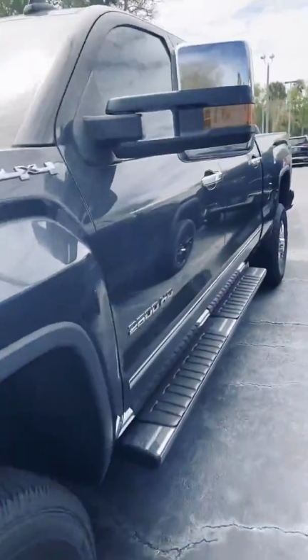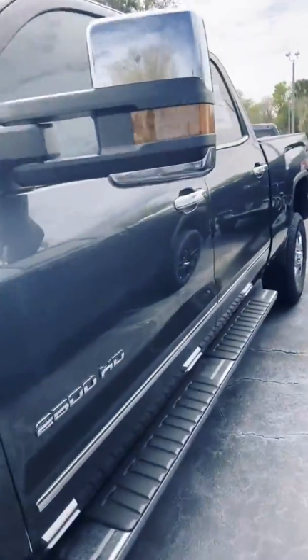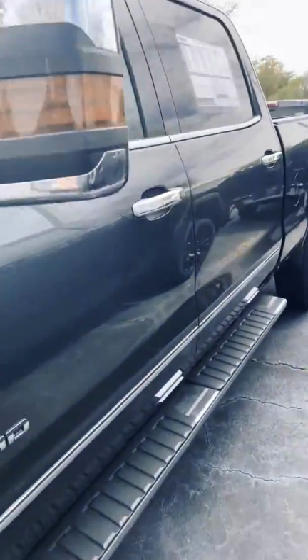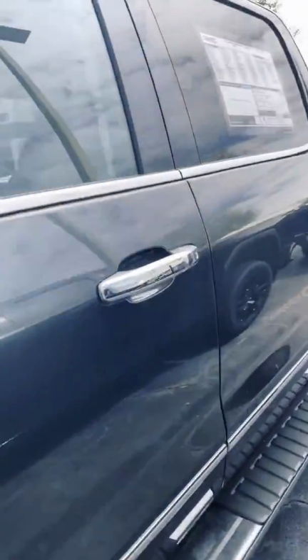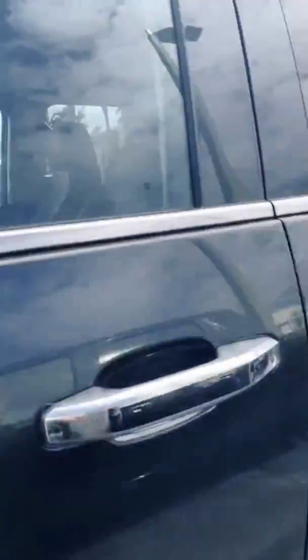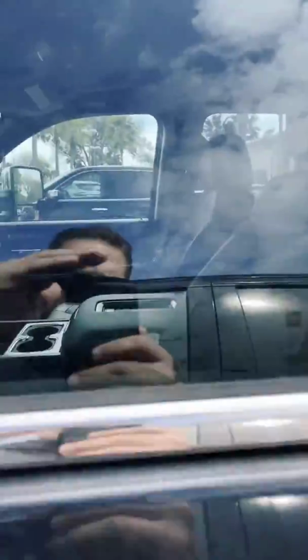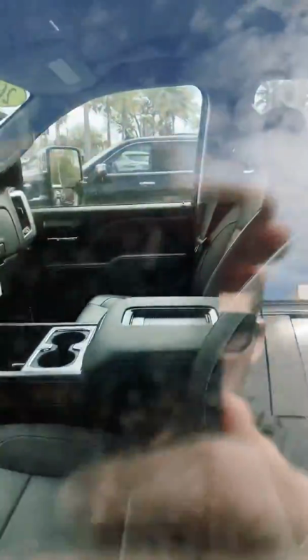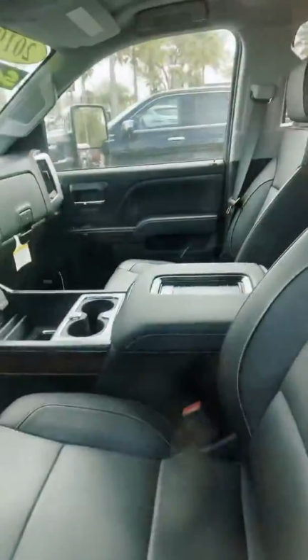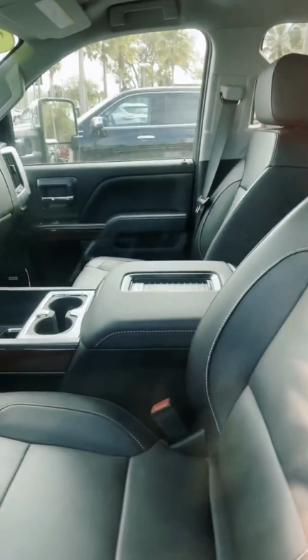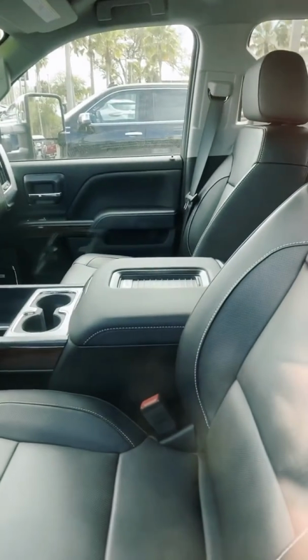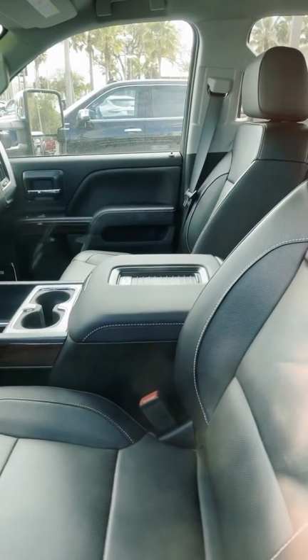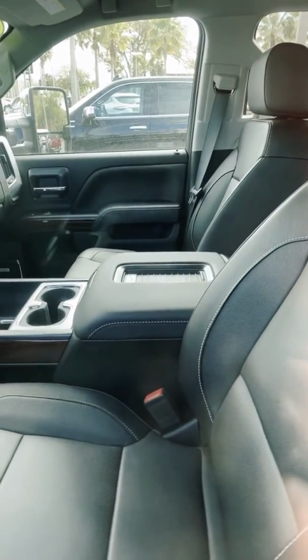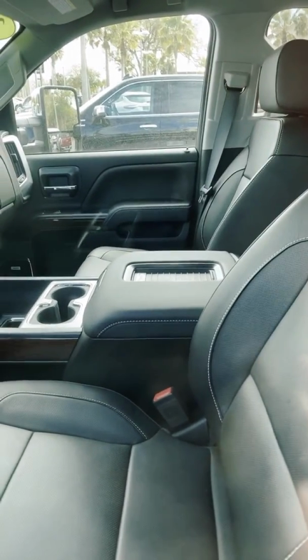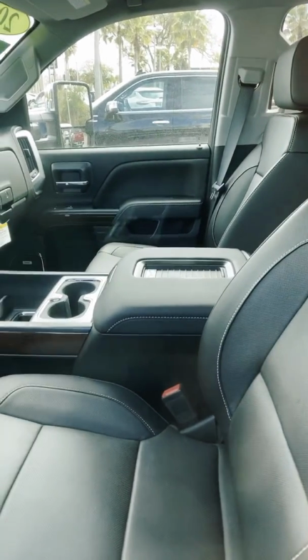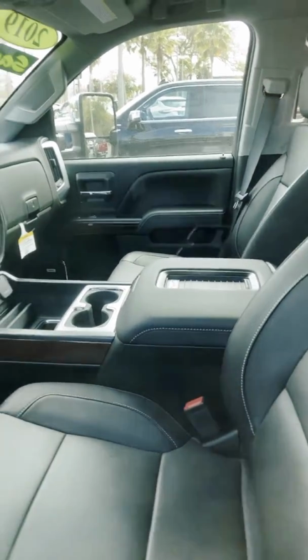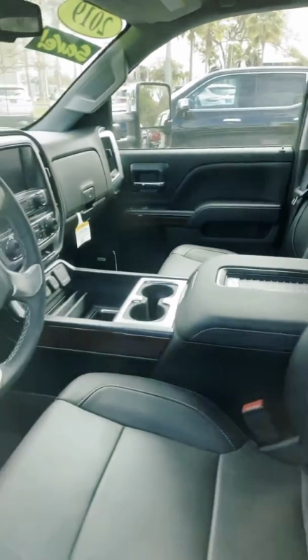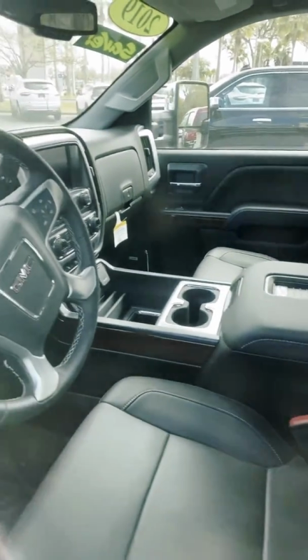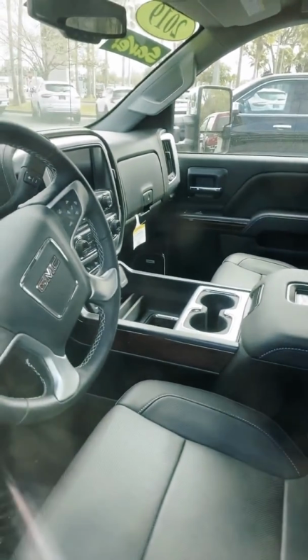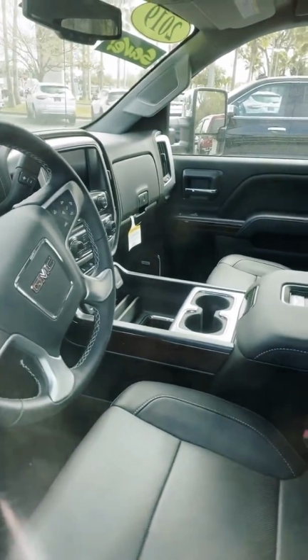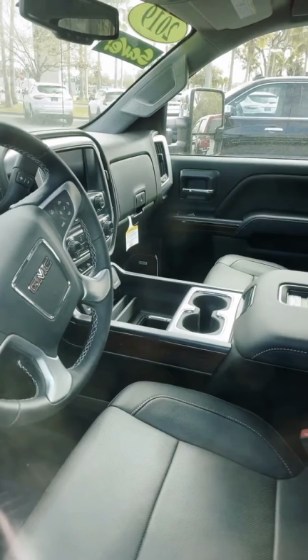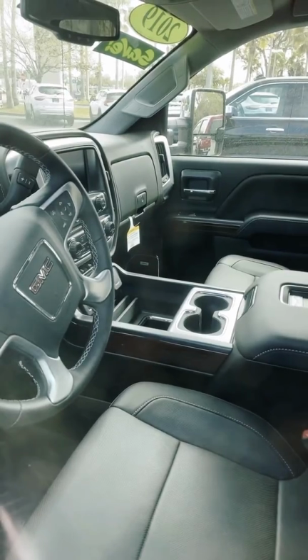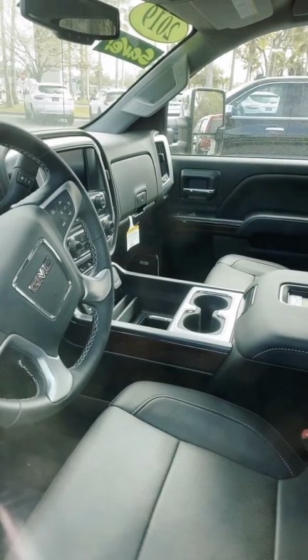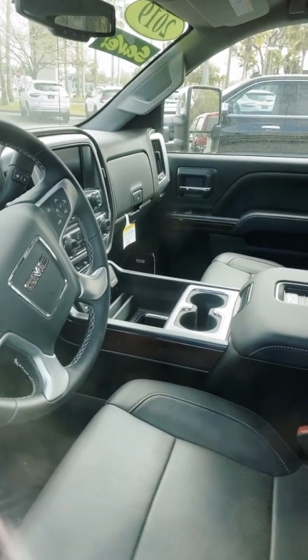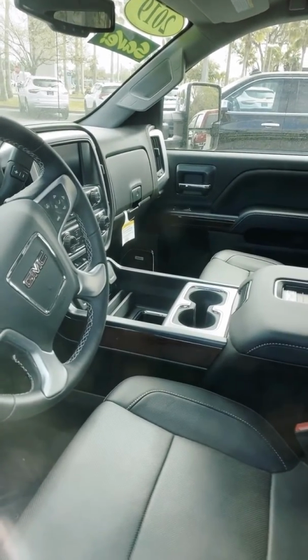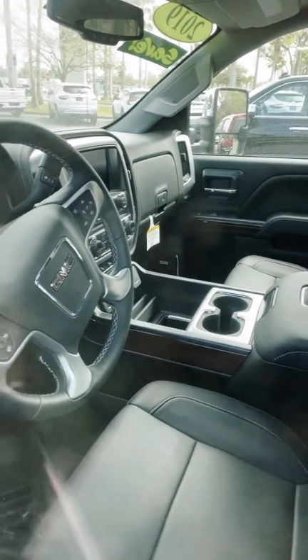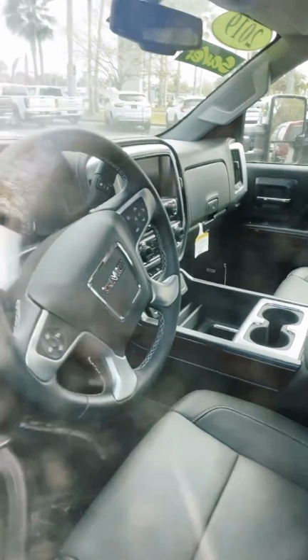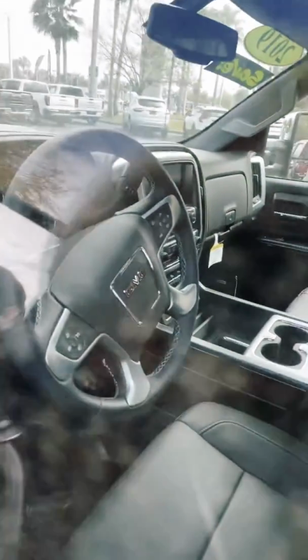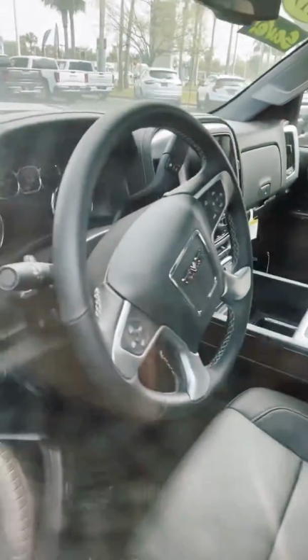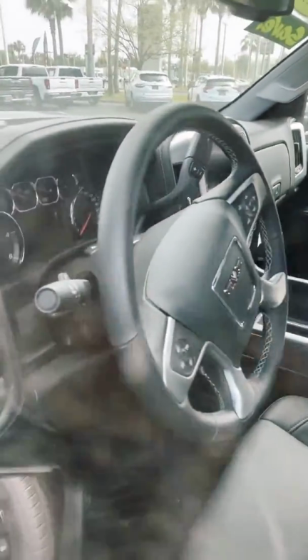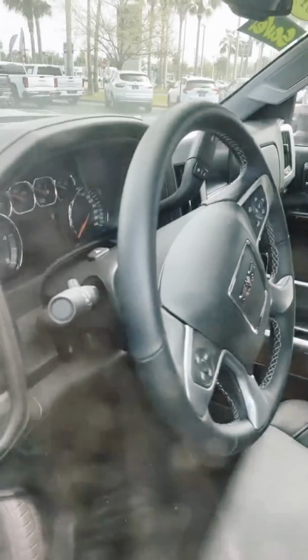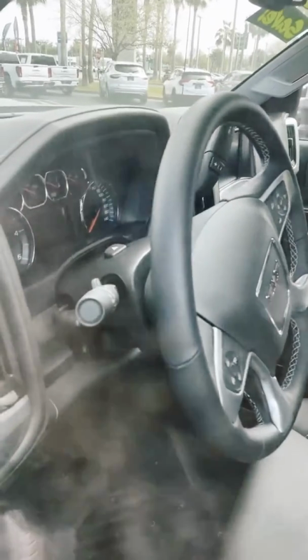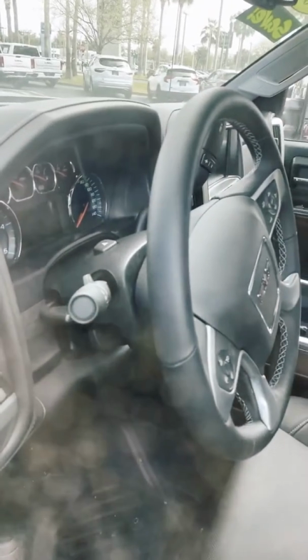Plenty of features, bells and whistles. You got your beautiful interior, heated and cooled seats, charging pad as well. You have your Apple CarPlay, Android Auto, backup camera, front and back sensors, and also your digital dash right up there.